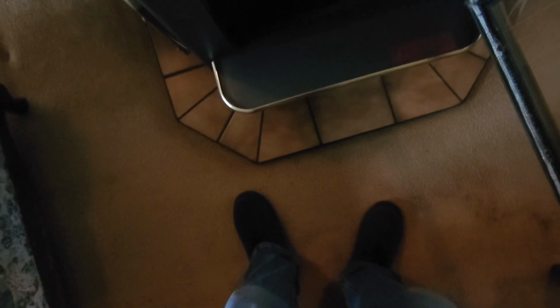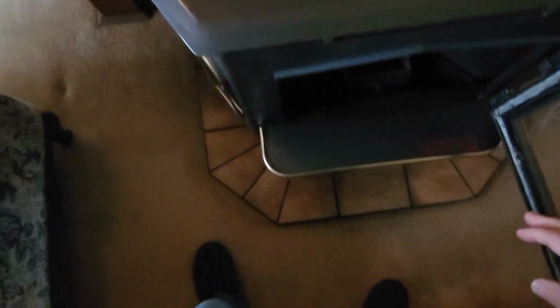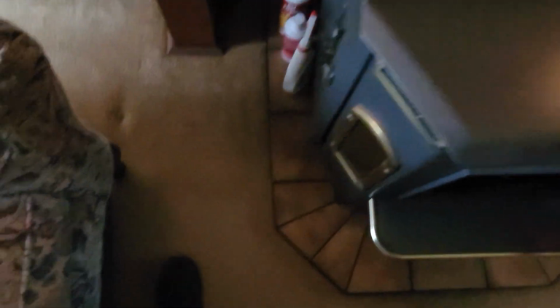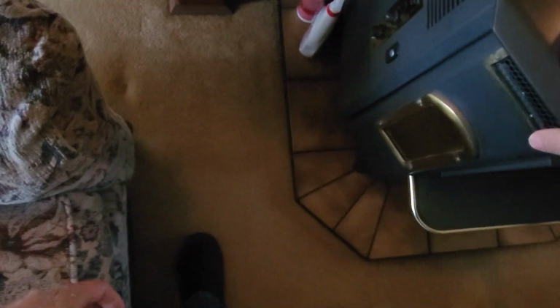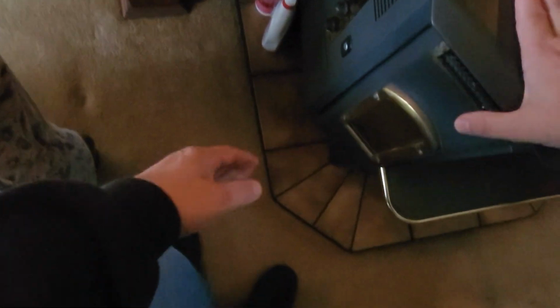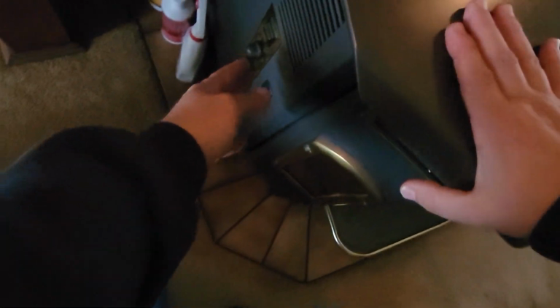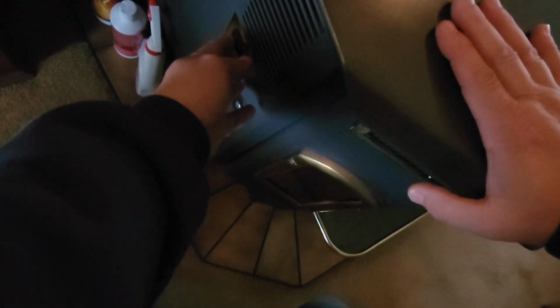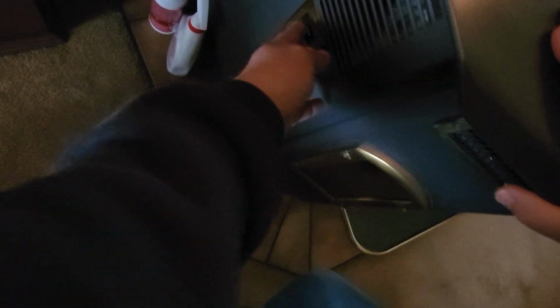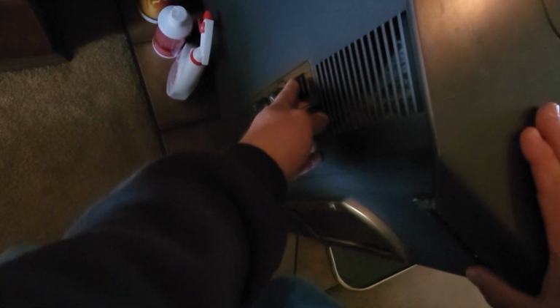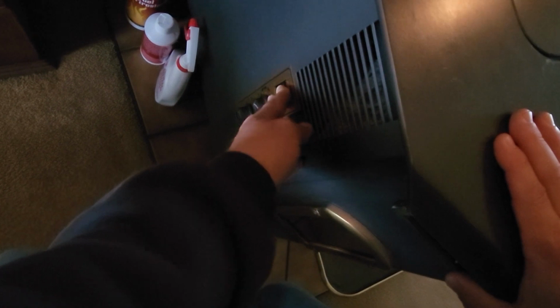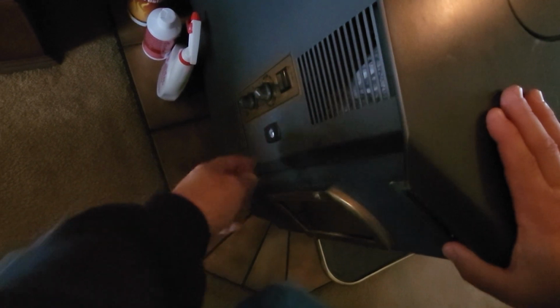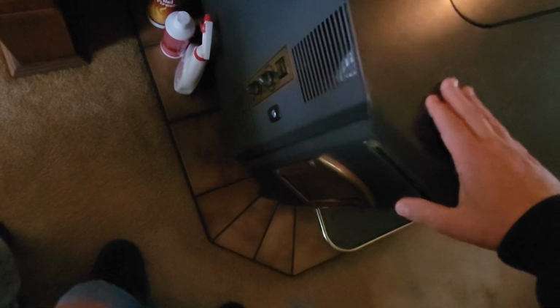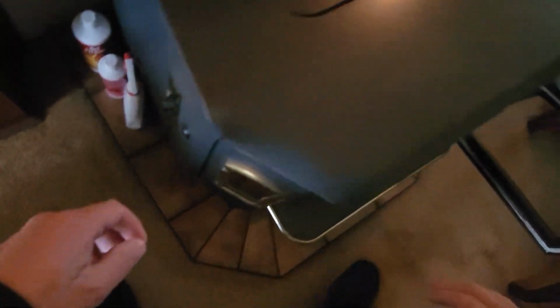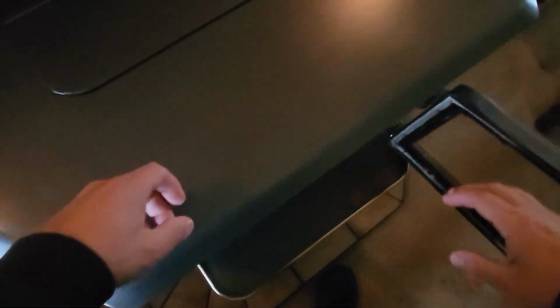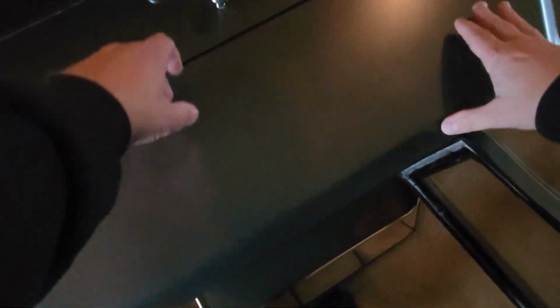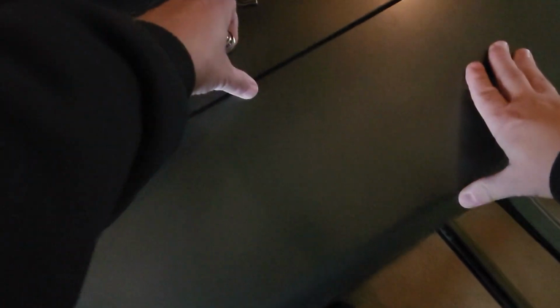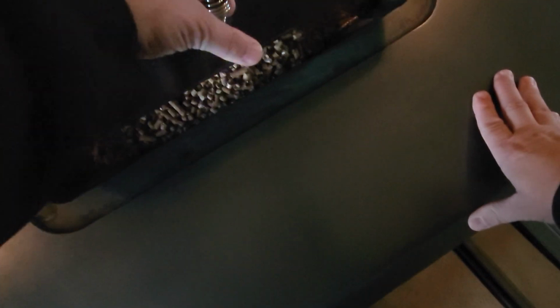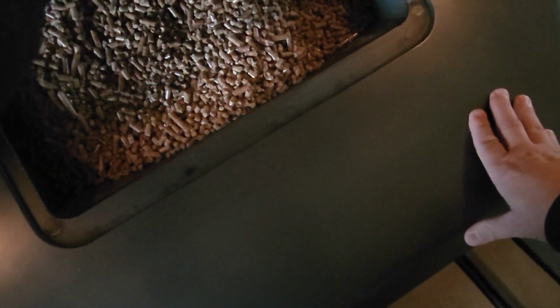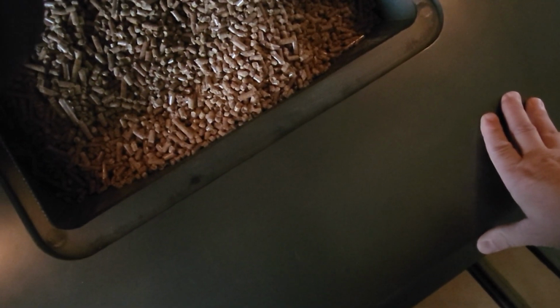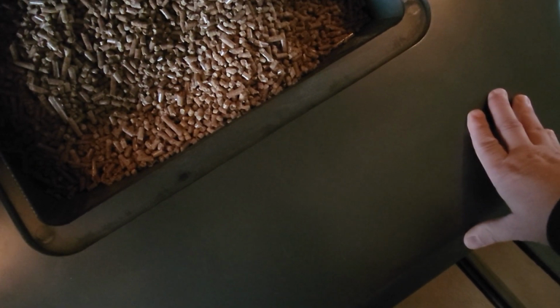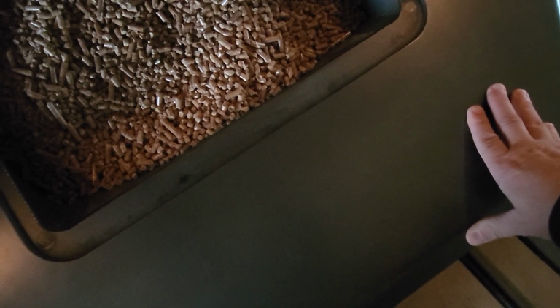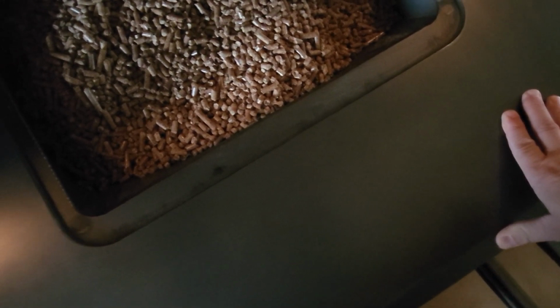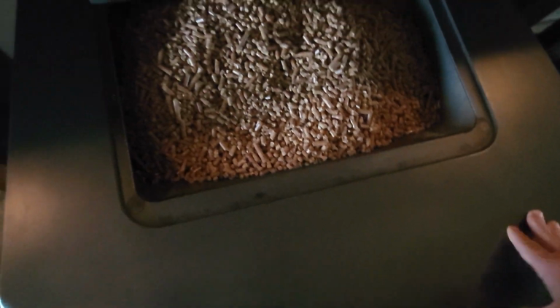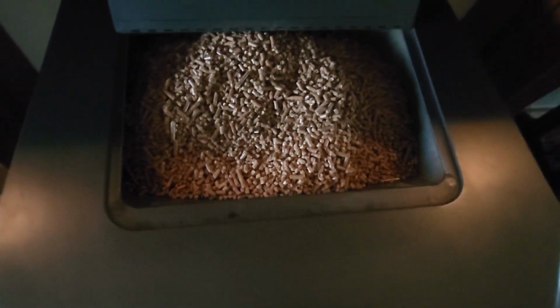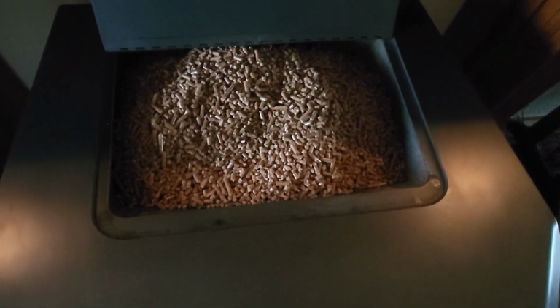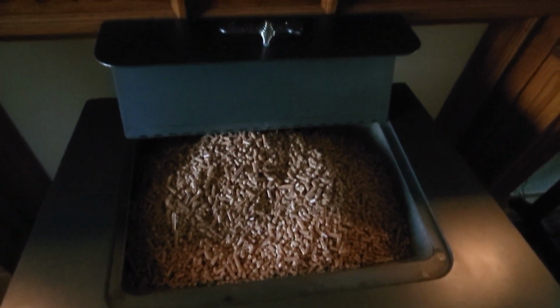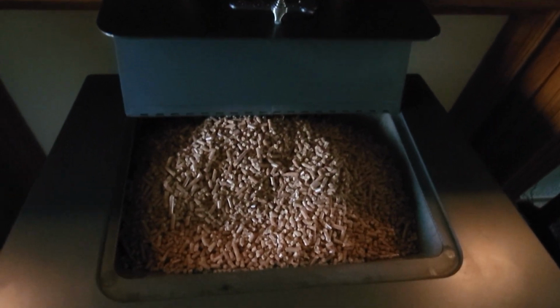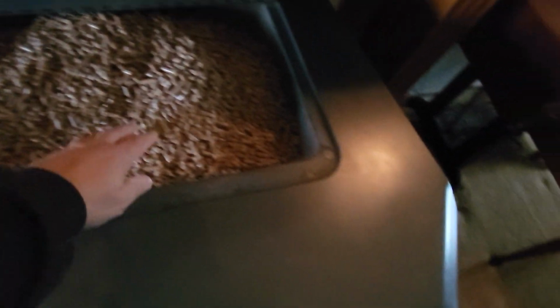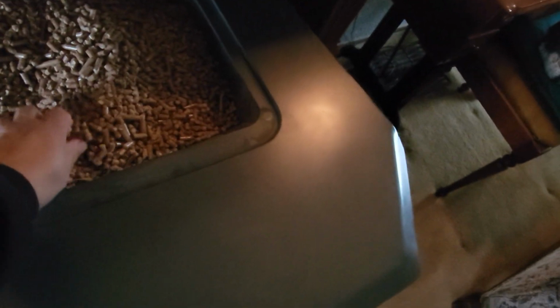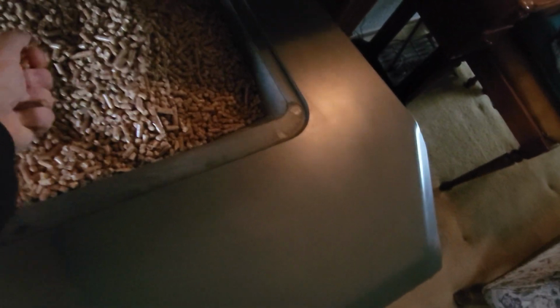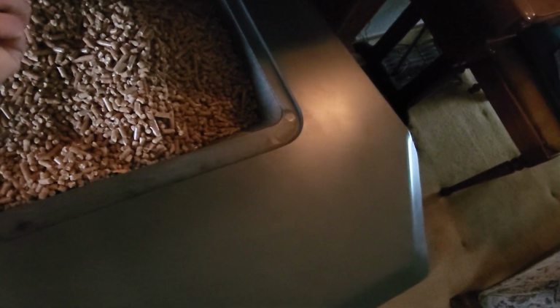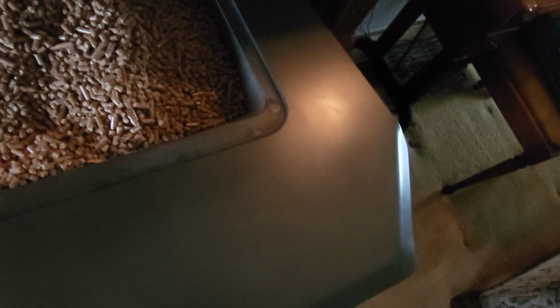First thing I do is I turn on the blower on the side over here. We have the pellets full. Just grab a handful of pellets.